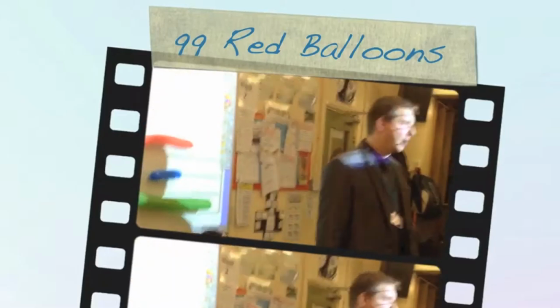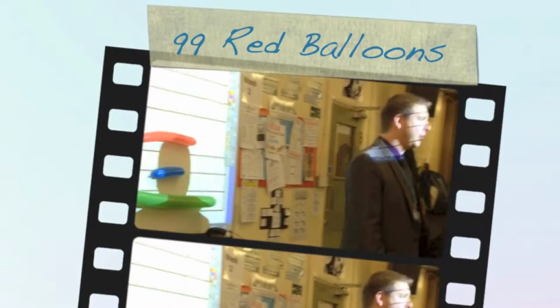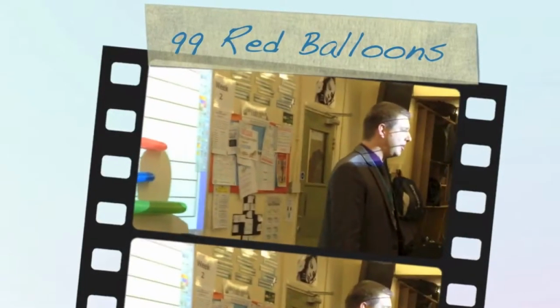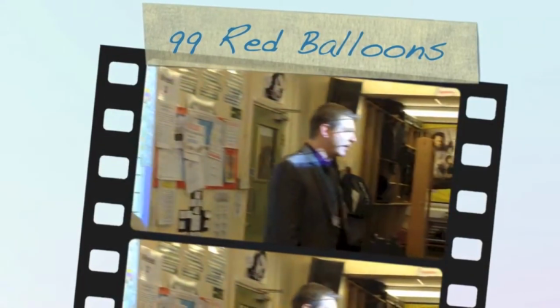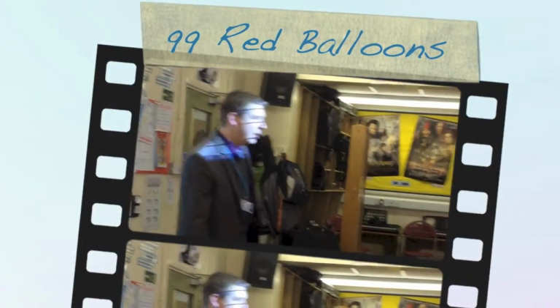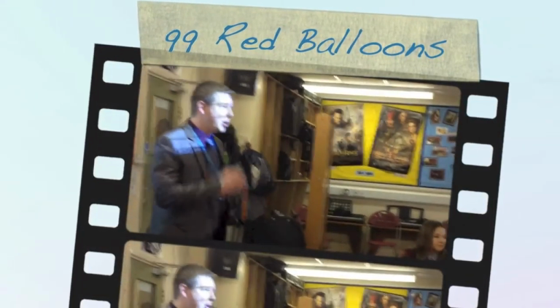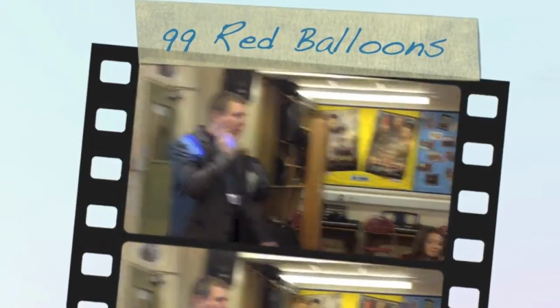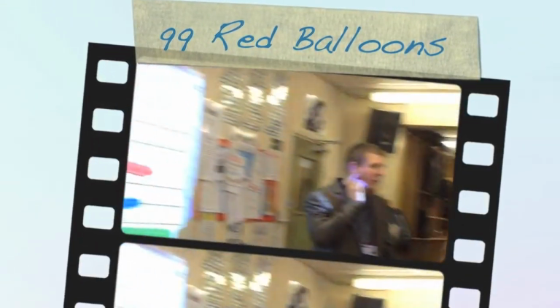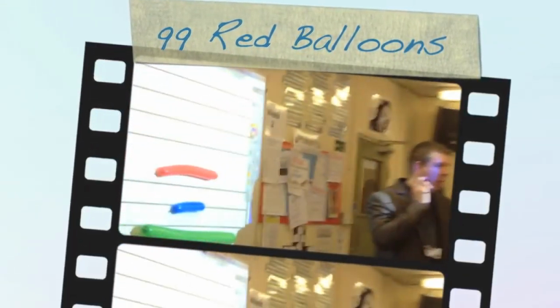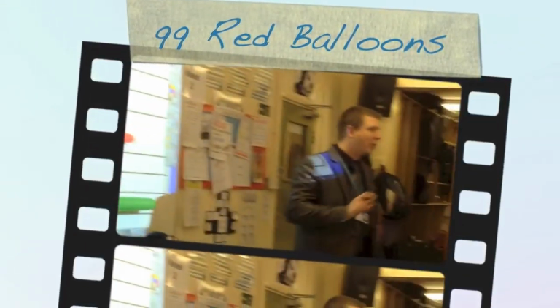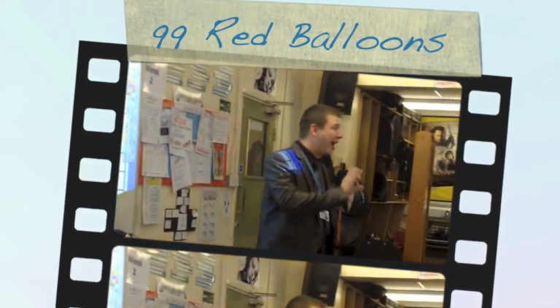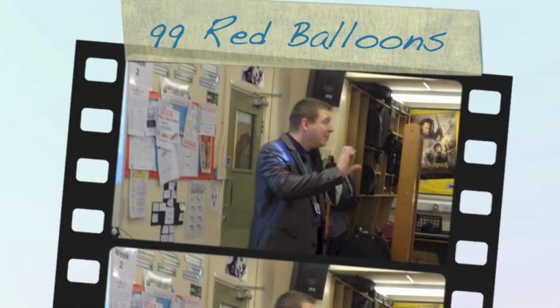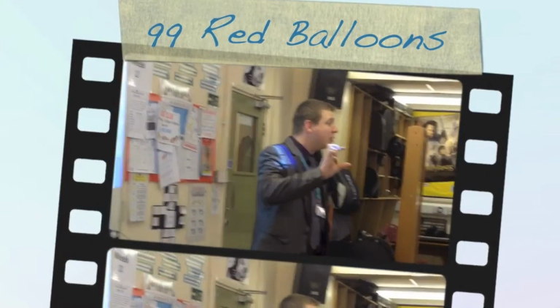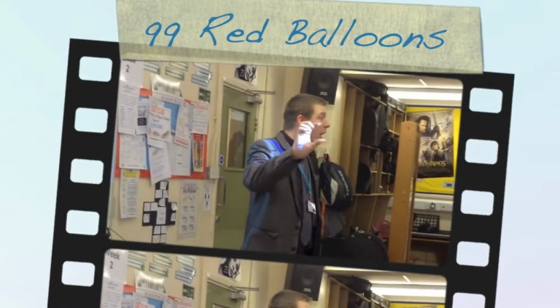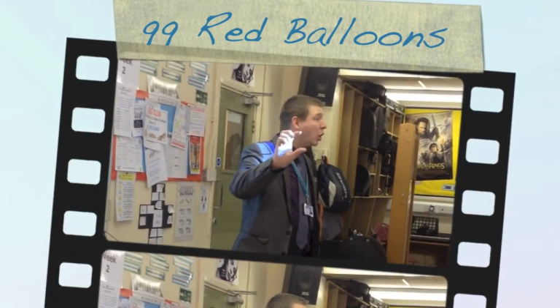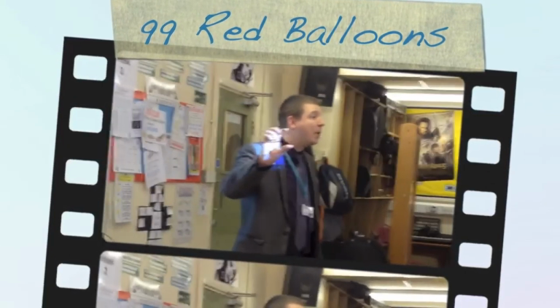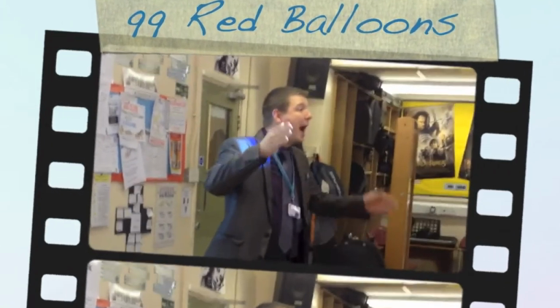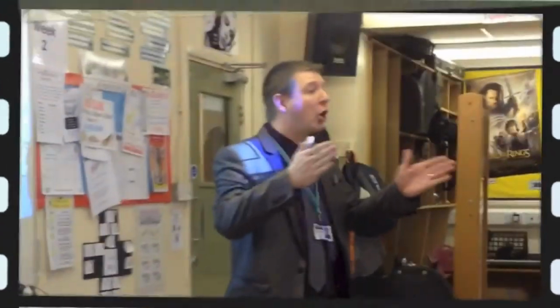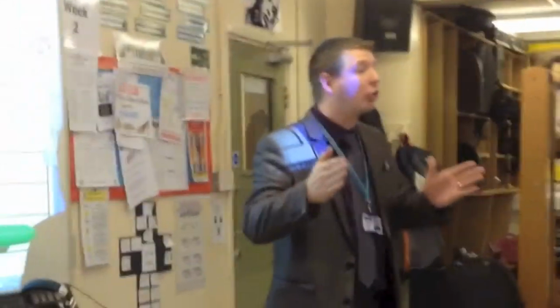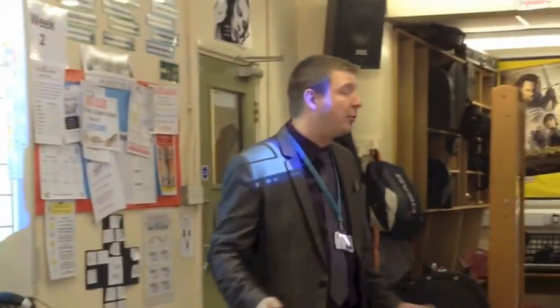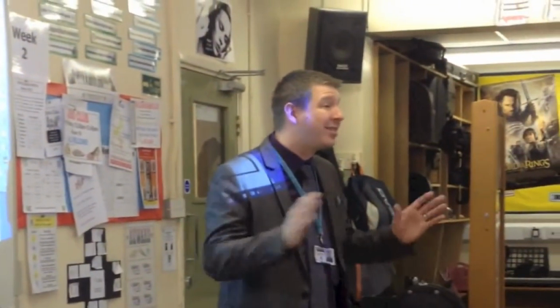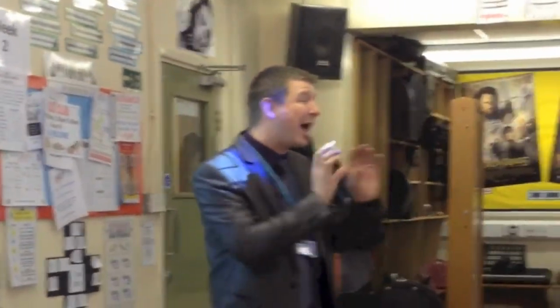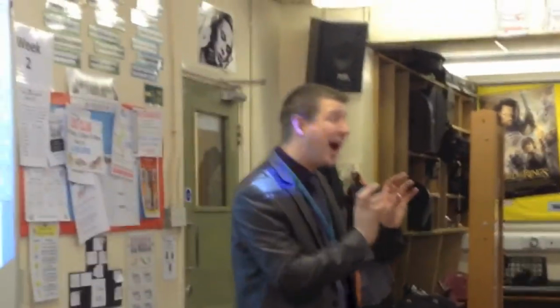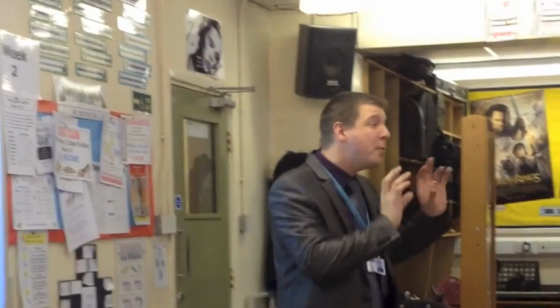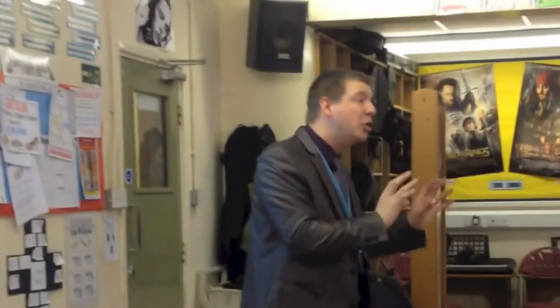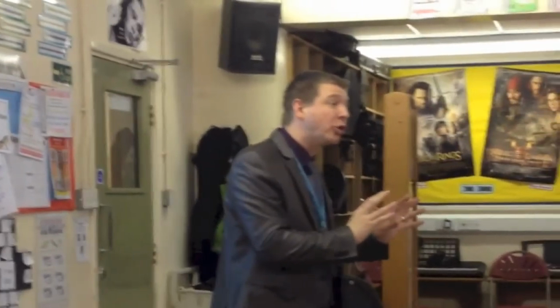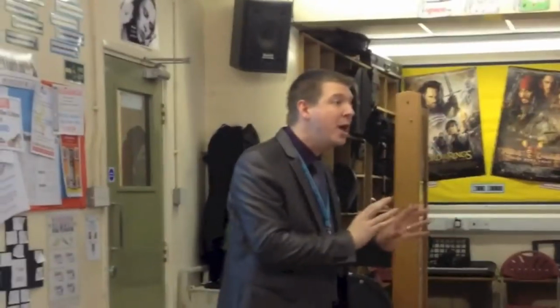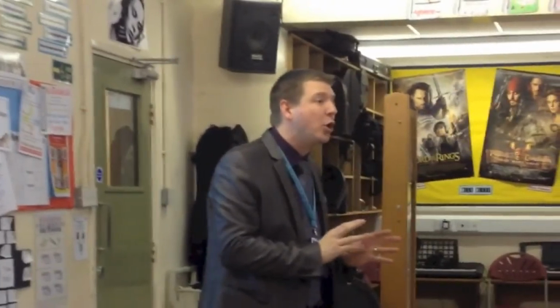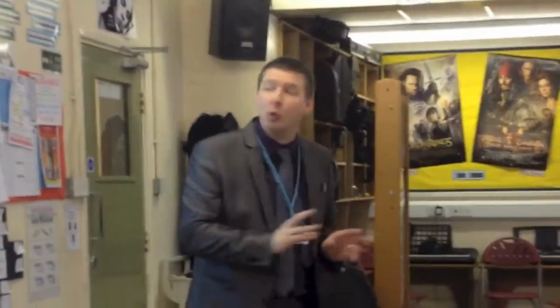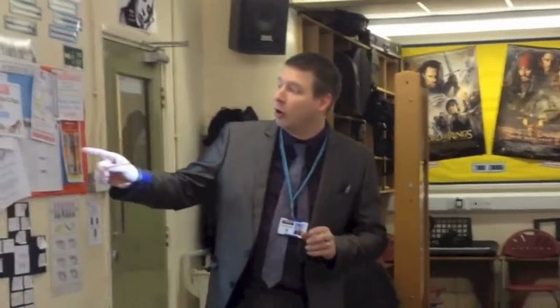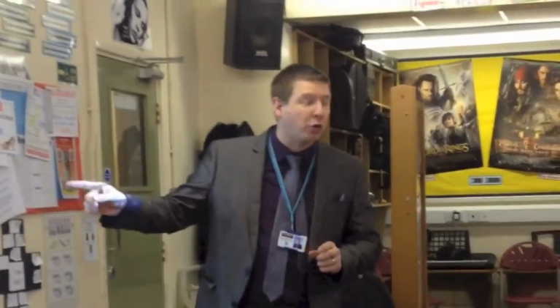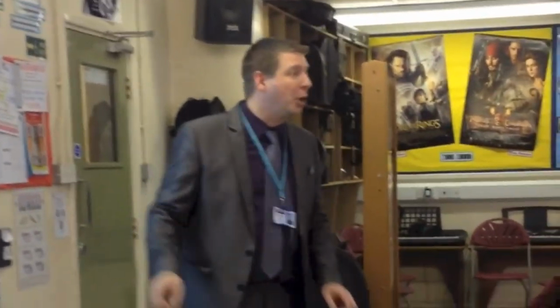Okay ladies and gentlemen, we've been looking at a little bit of recorder work and we're going to try and learn a little bit about how long notes last. But instead of writing down proper notes today, we're going to use some balloons.